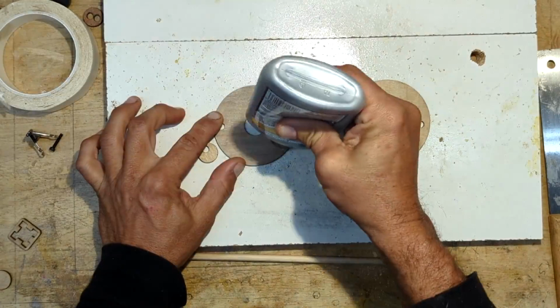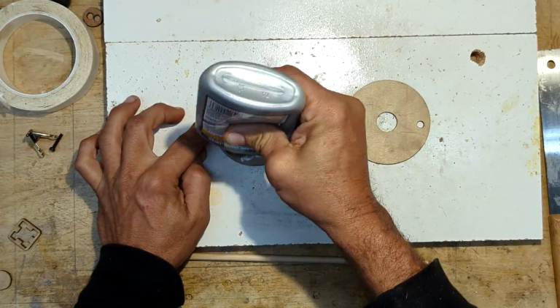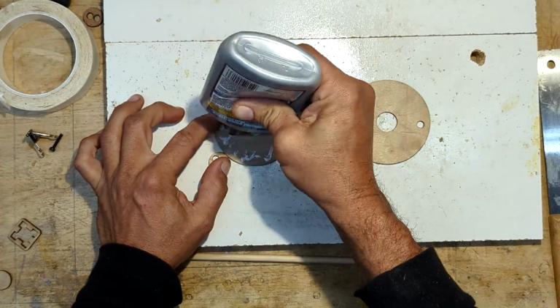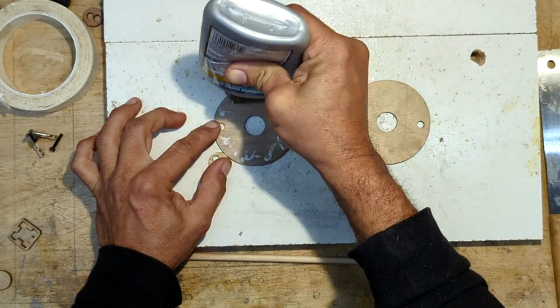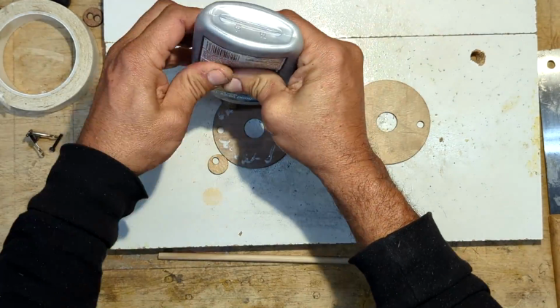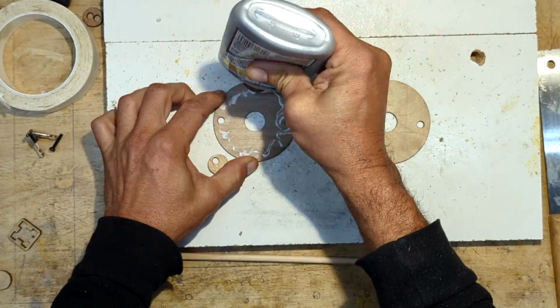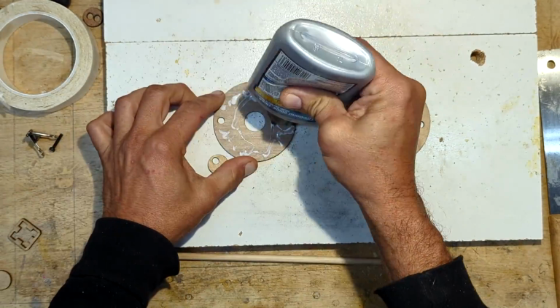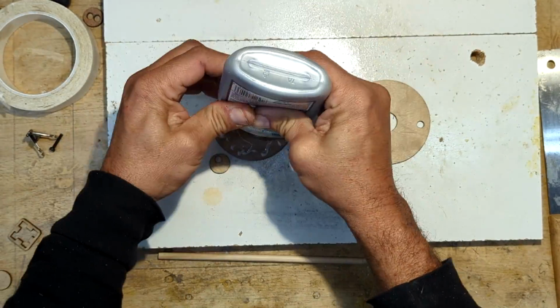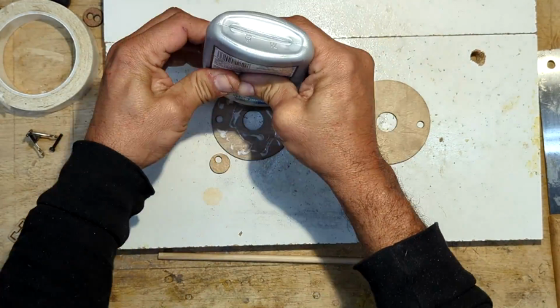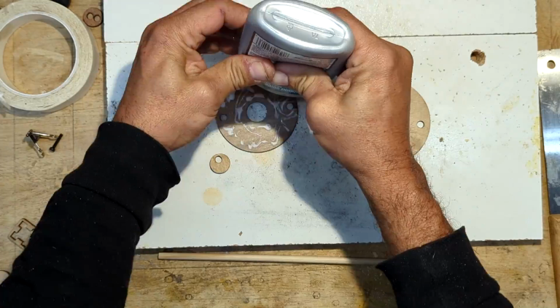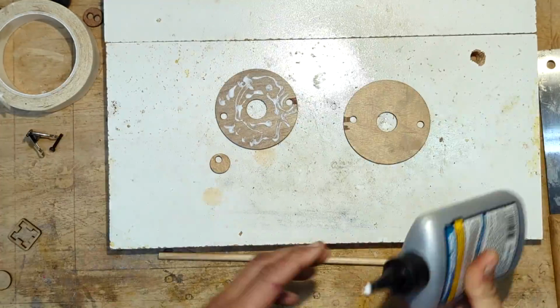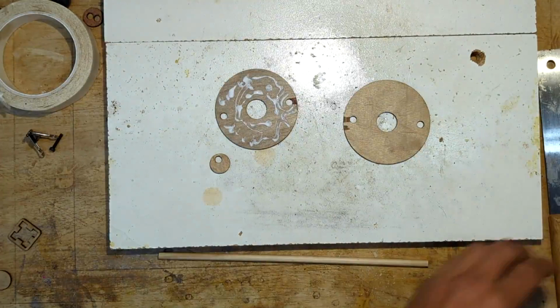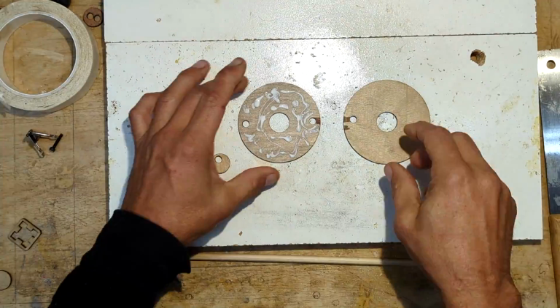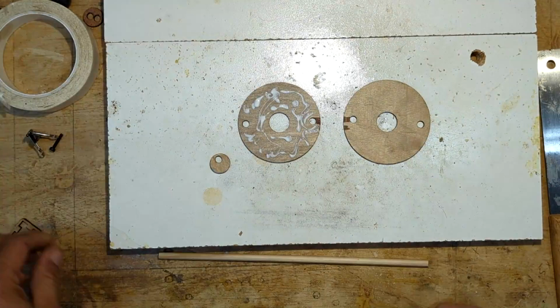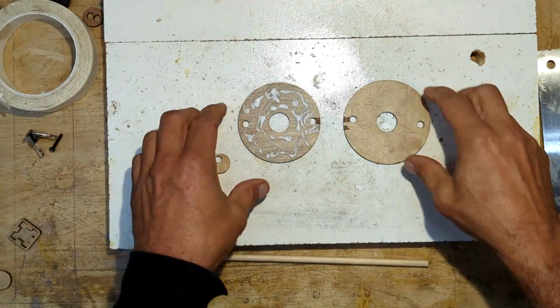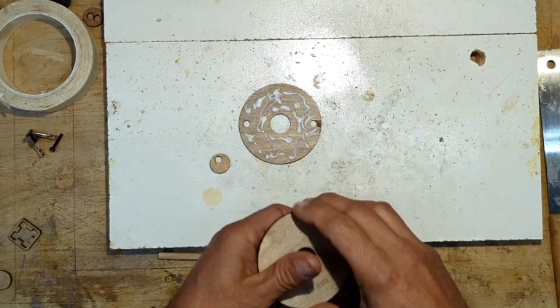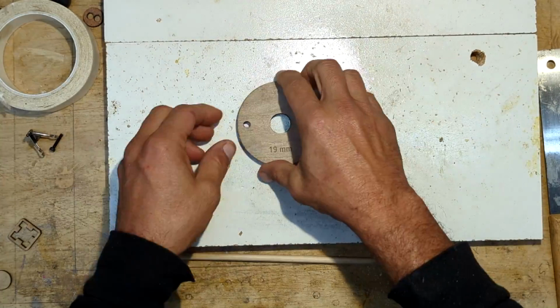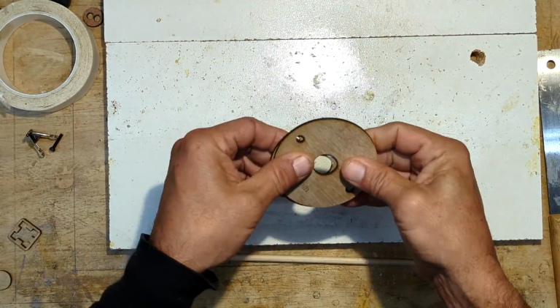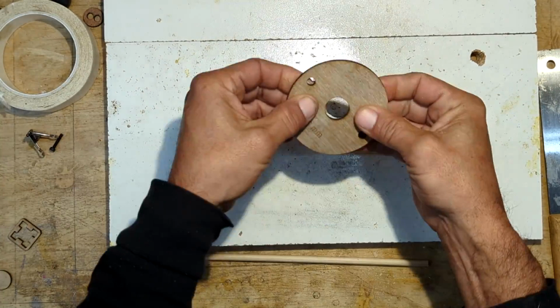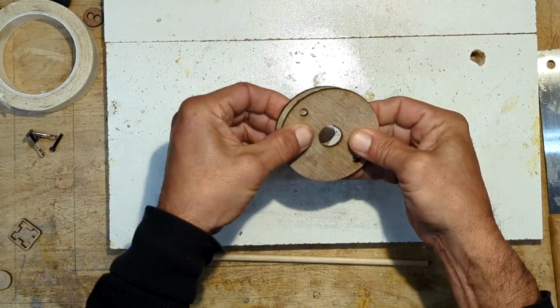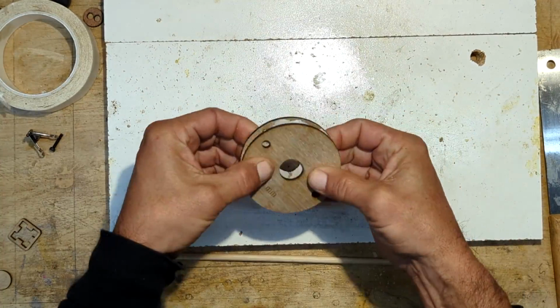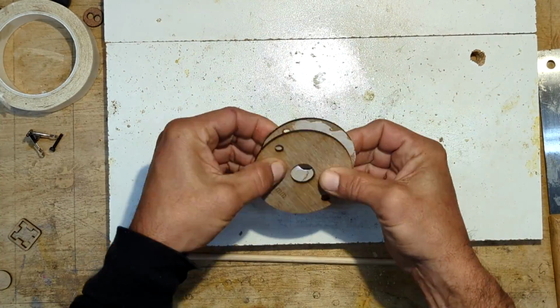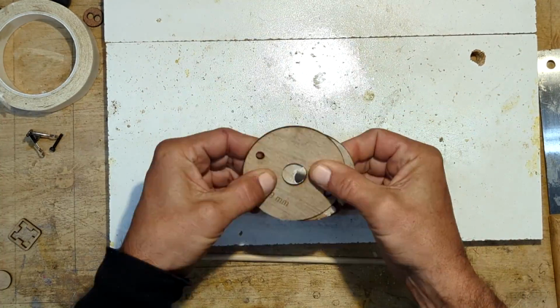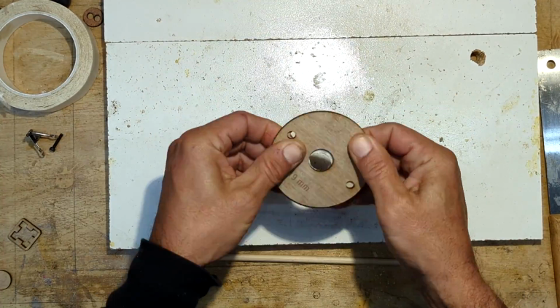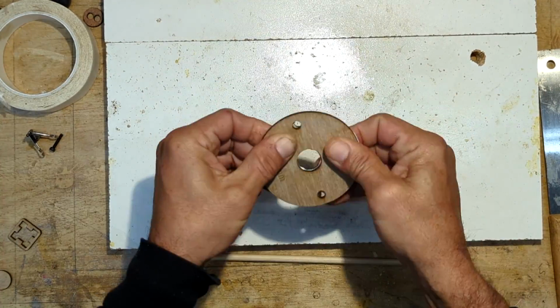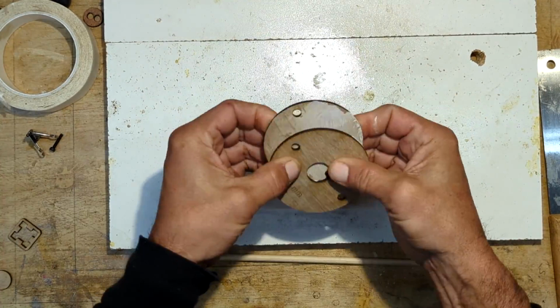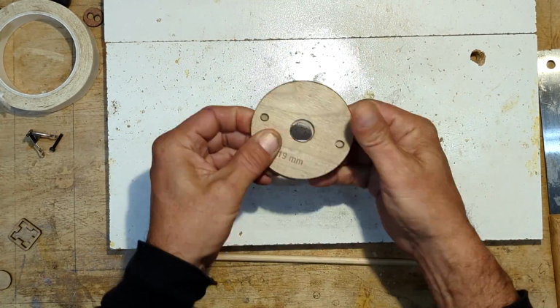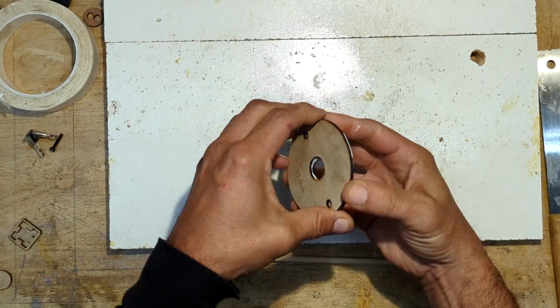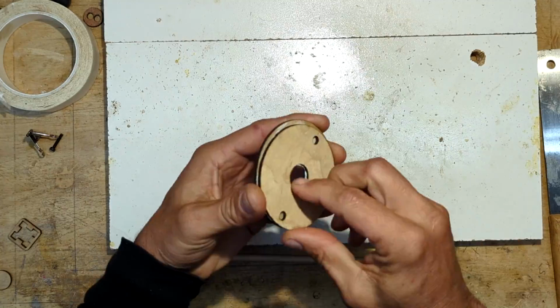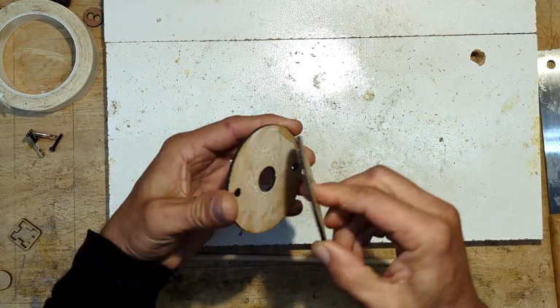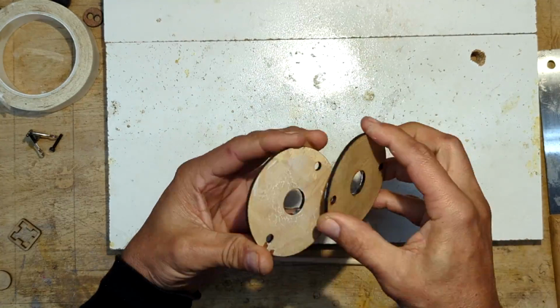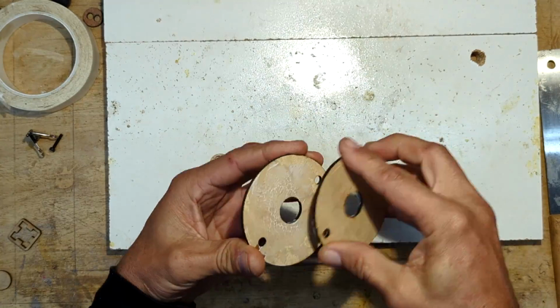After that, I'll glue the plates on both sides with wood glue. The glue will then be evenly distributed across the two plates by rubbing them together.